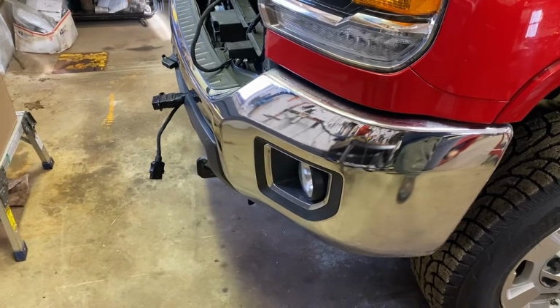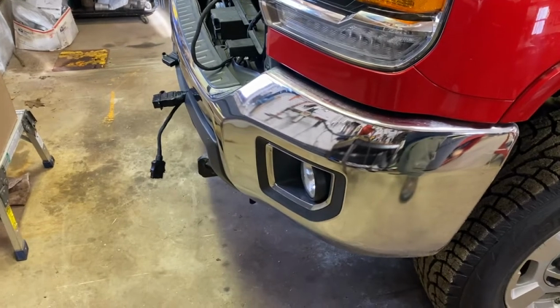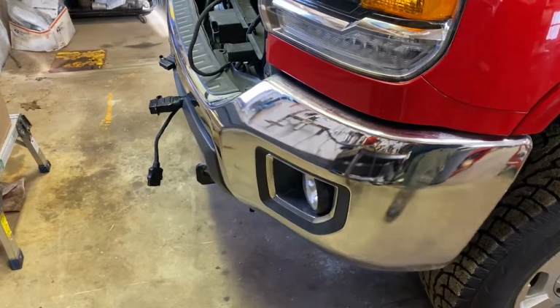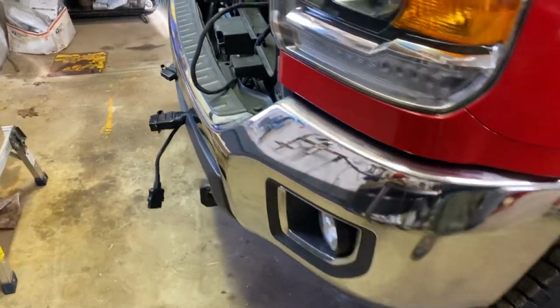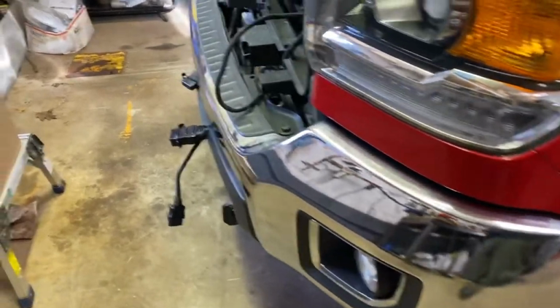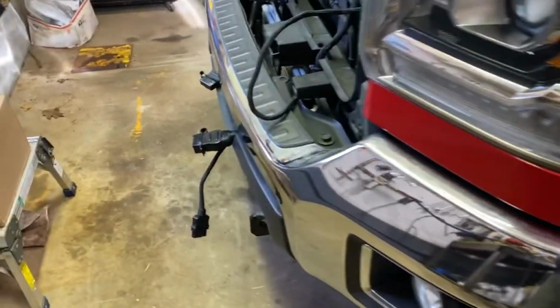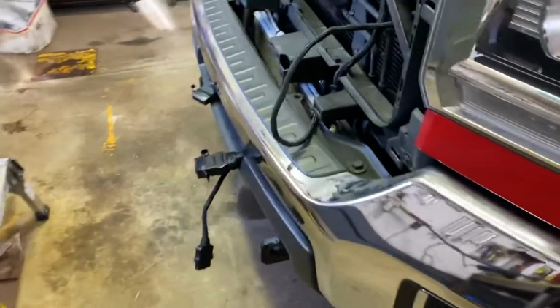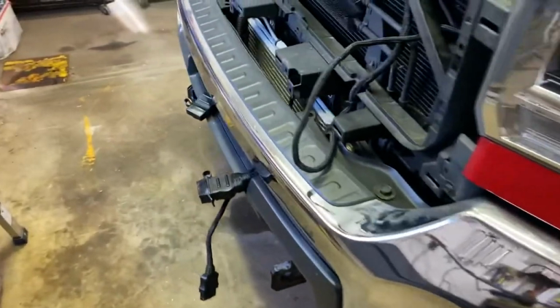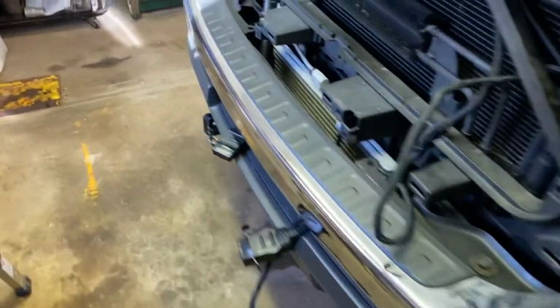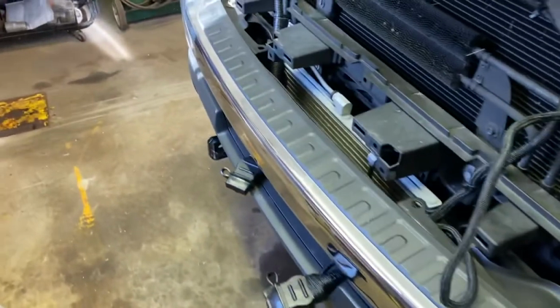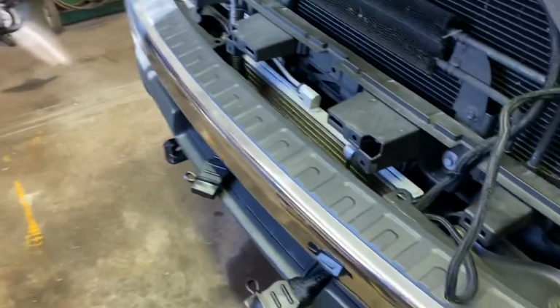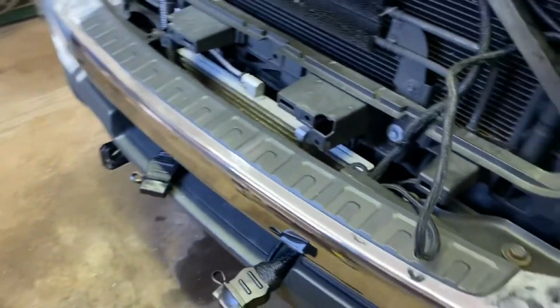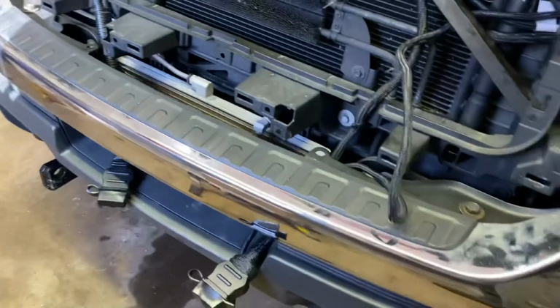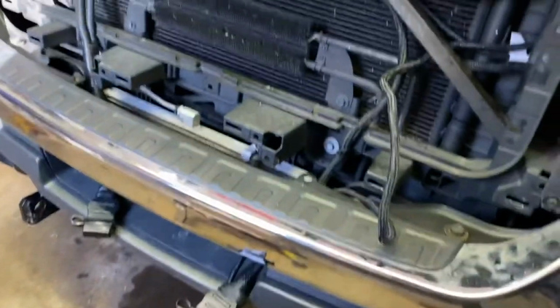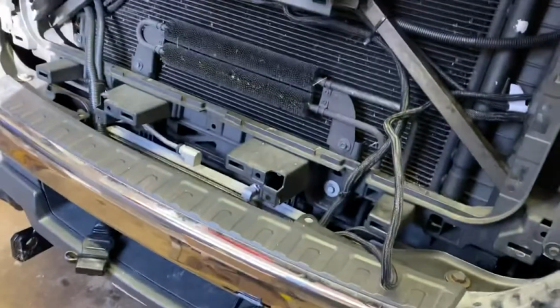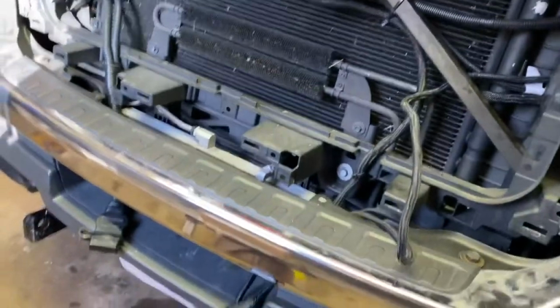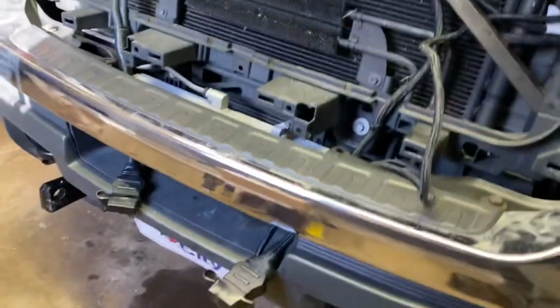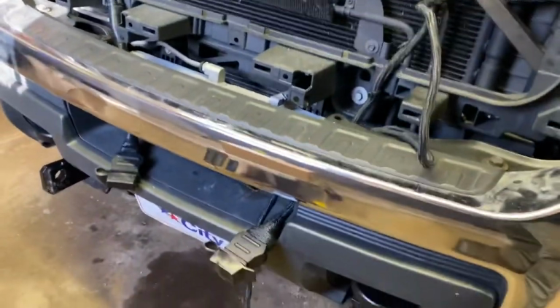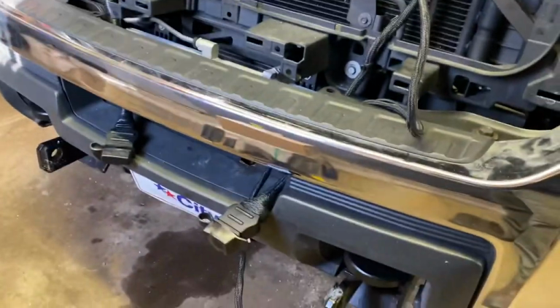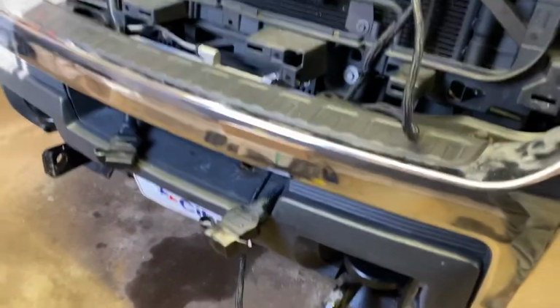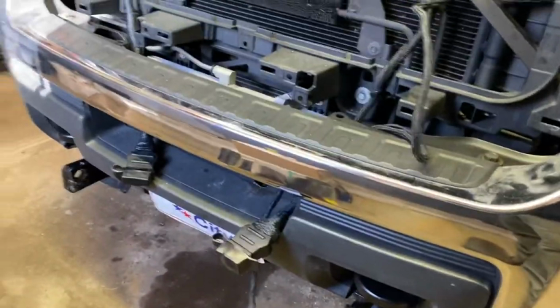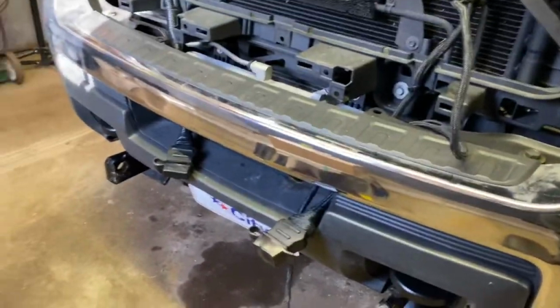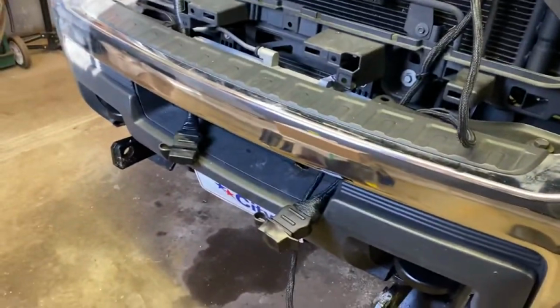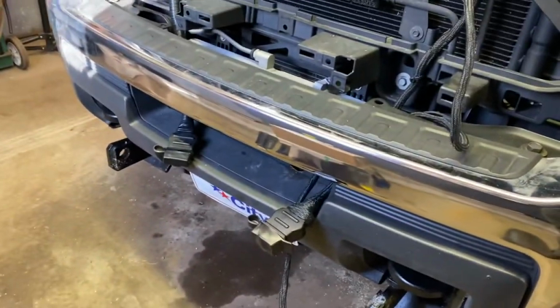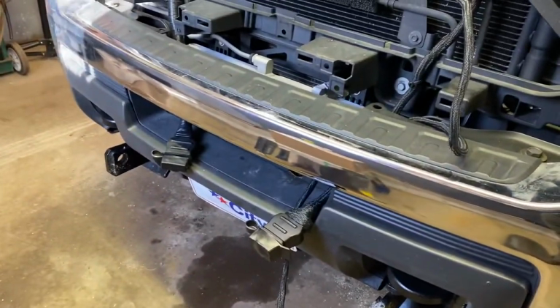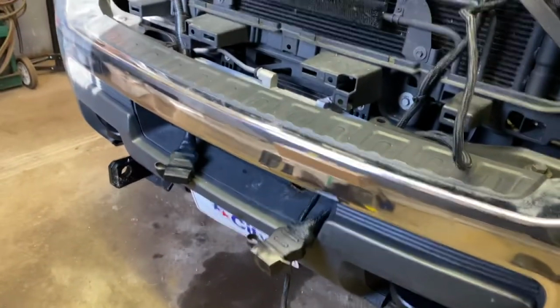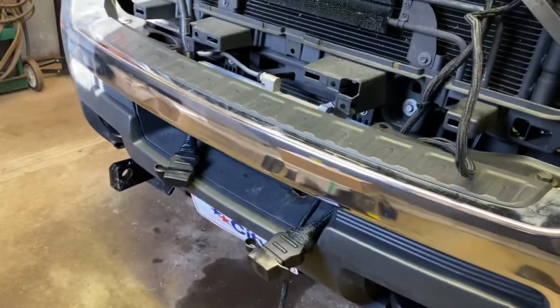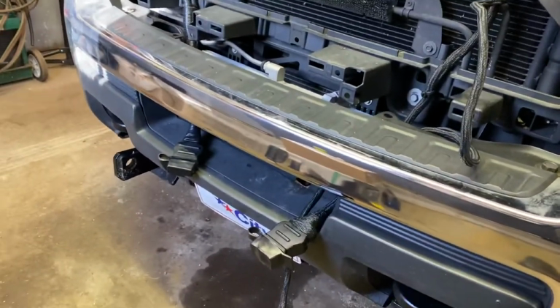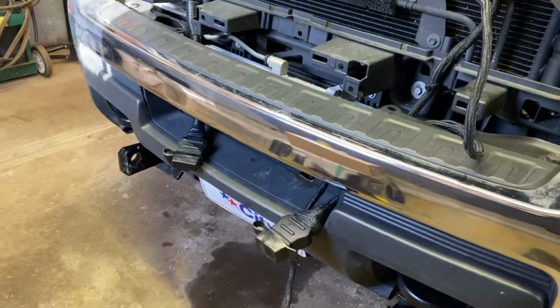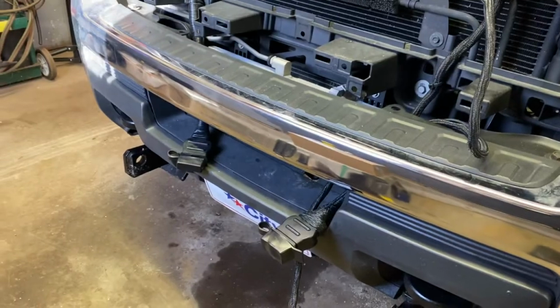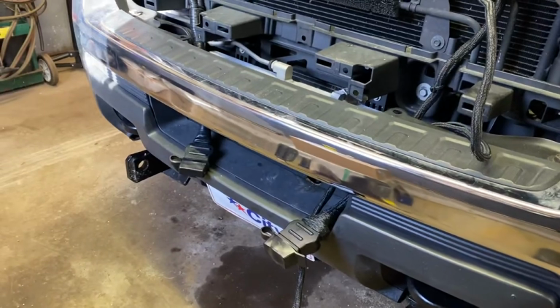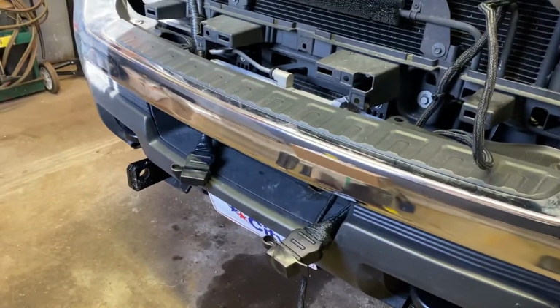Quick video on snow plow electrical plugs and connectors, seeing as pretty much all plows these days are electrical over hydraulic, and the electrical connections are very important.